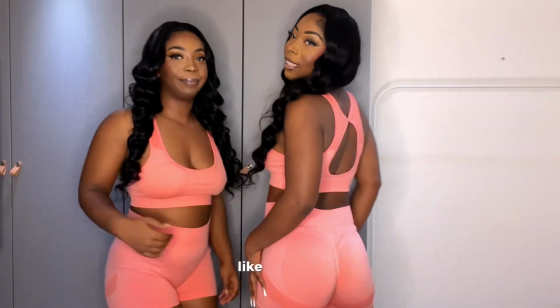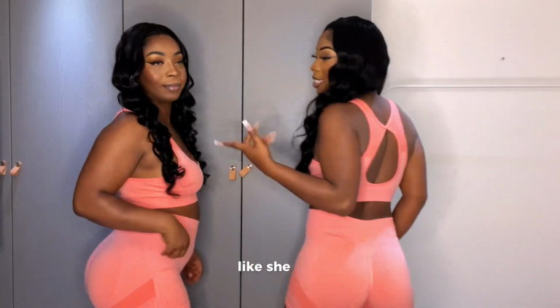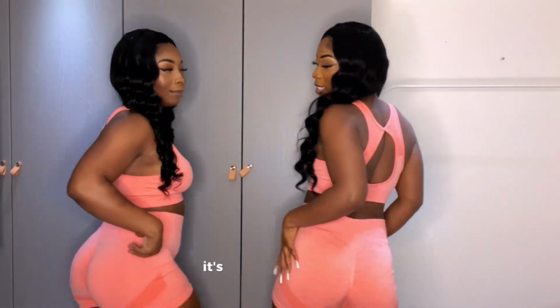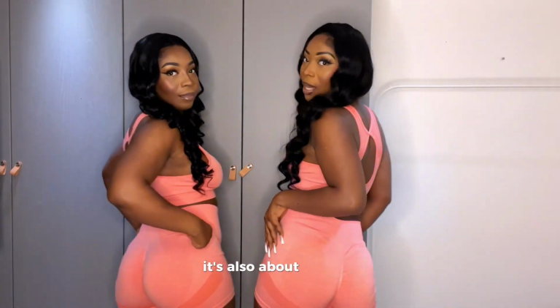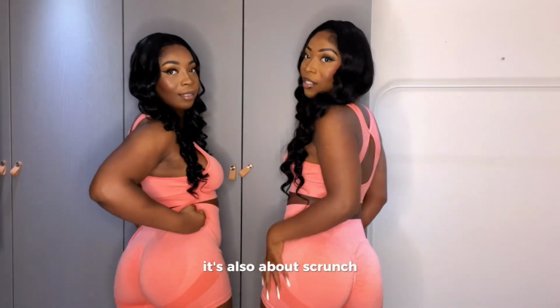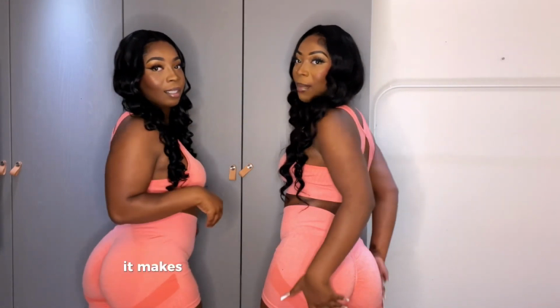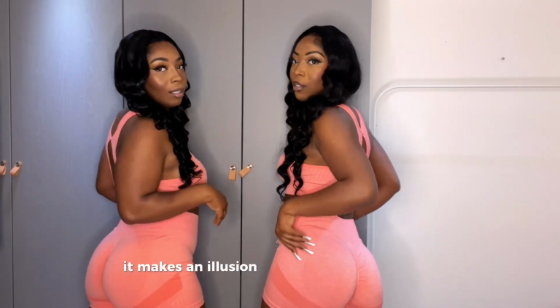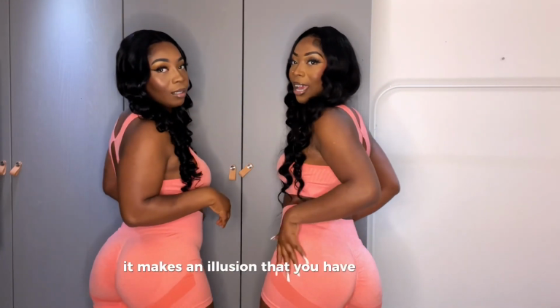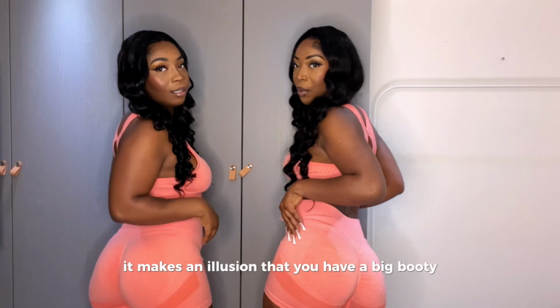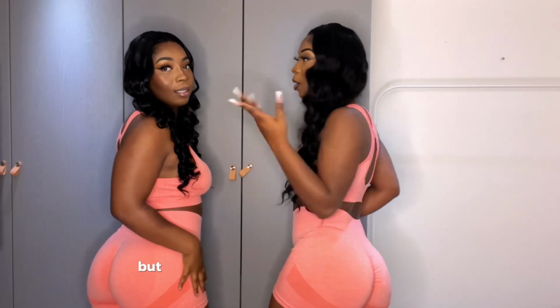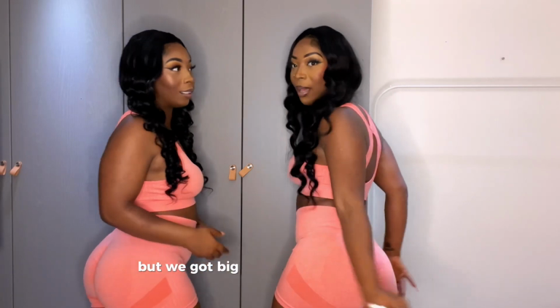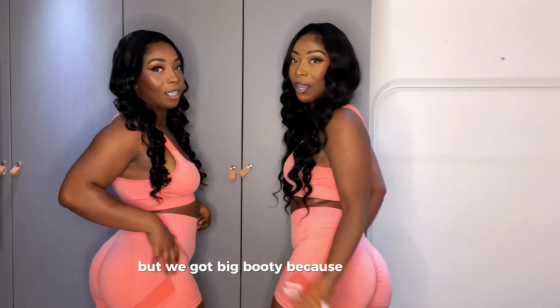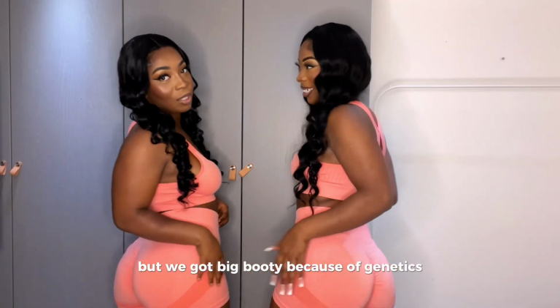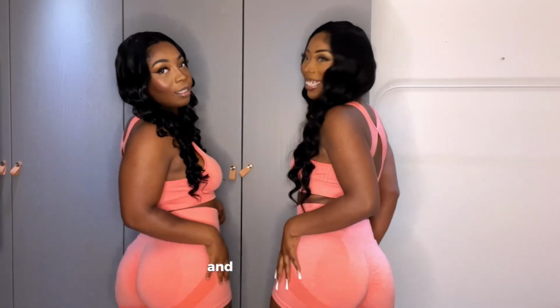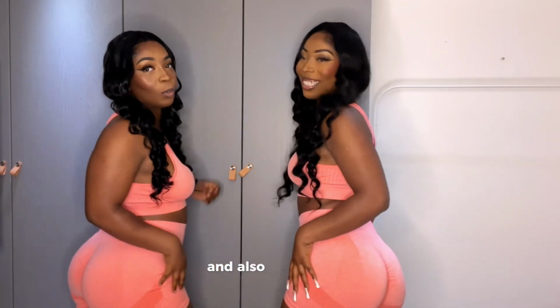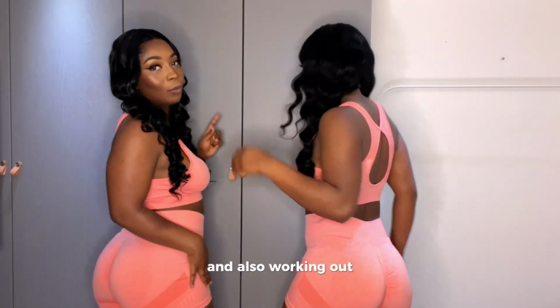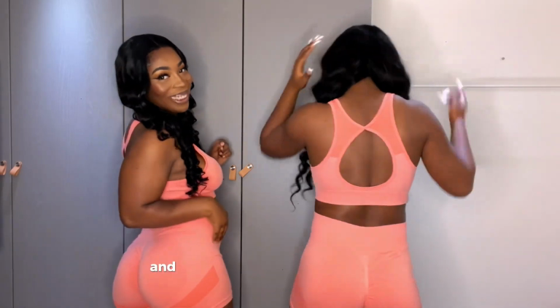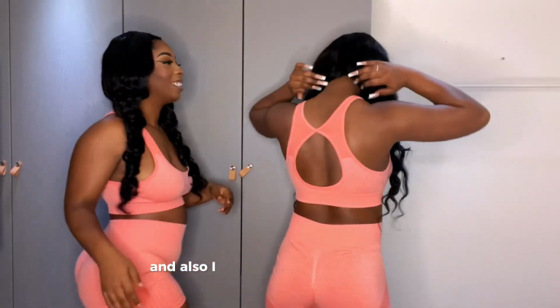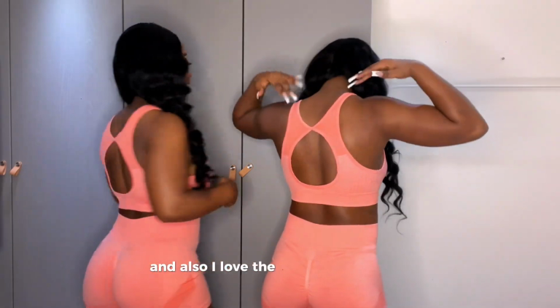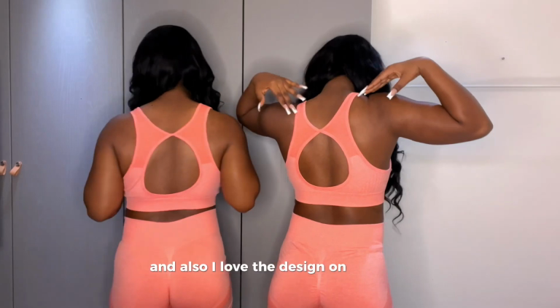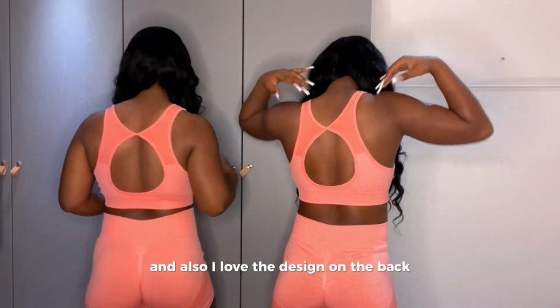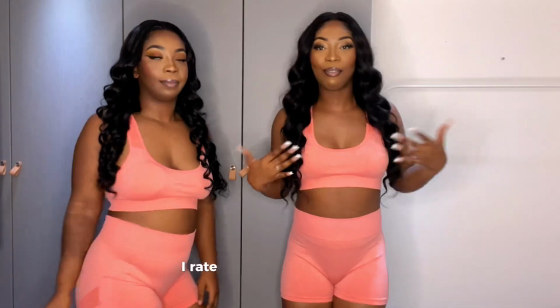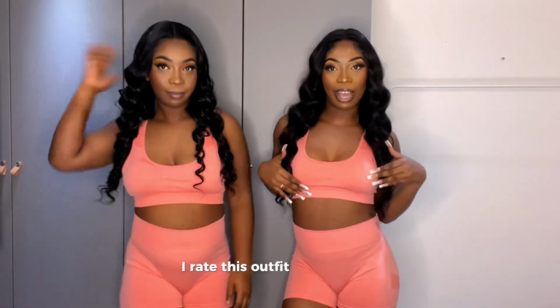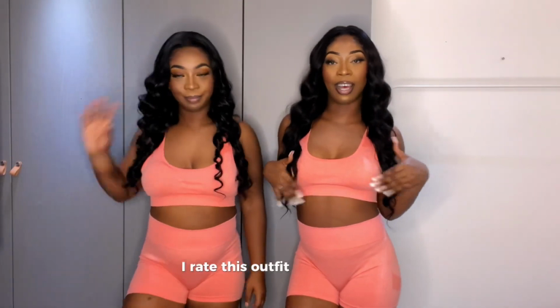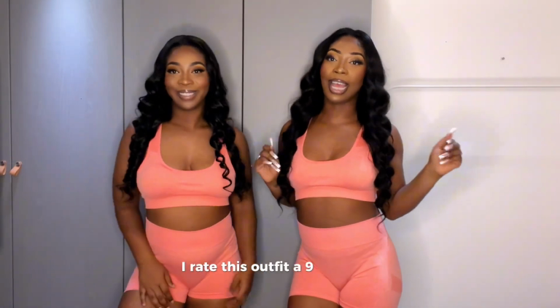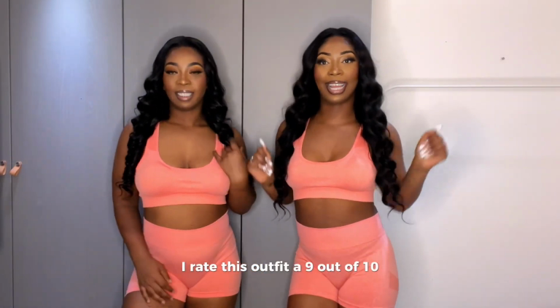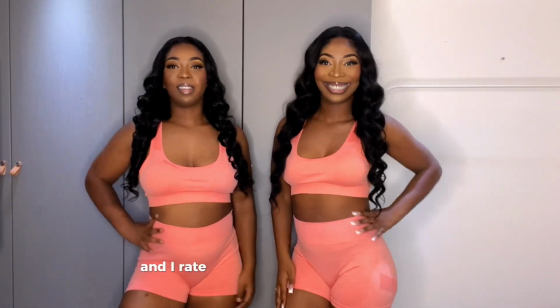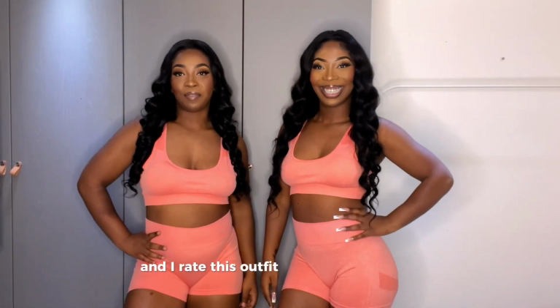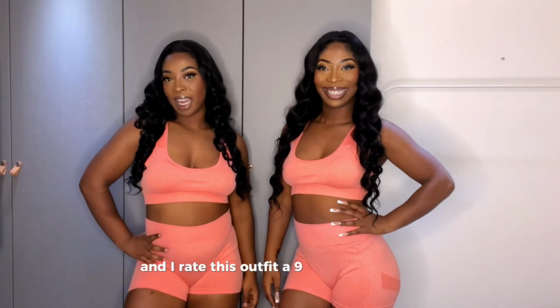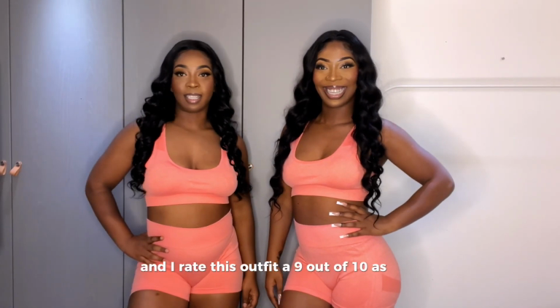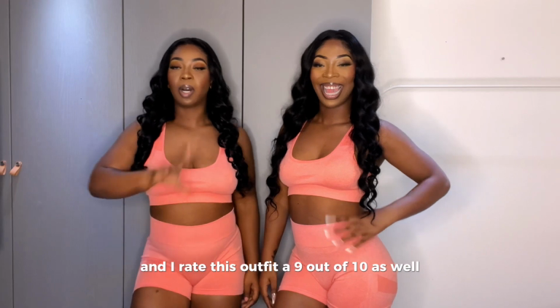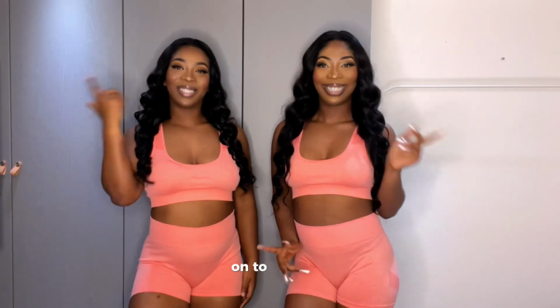Like she said, it's also butt scrunch — it makes the illusion that you have a big booty. But we got a big booty because of genetics and also working out. I also love the design on the back. I rate this outfit a 9 out of 10, and I rate this outfit a 9 out of 10 as well.